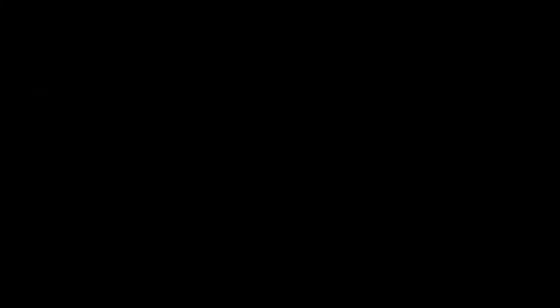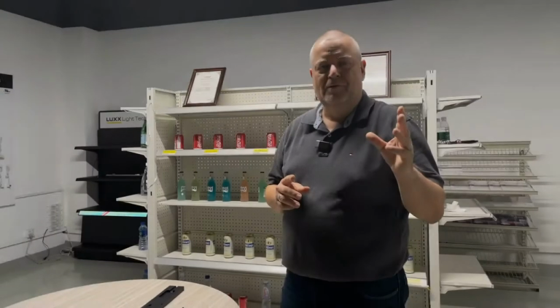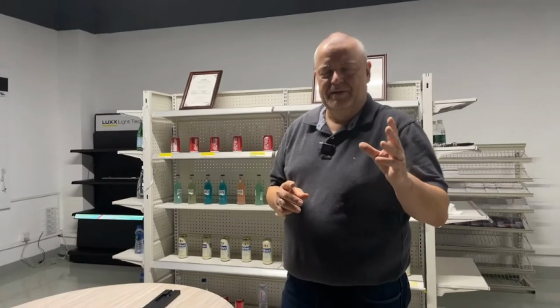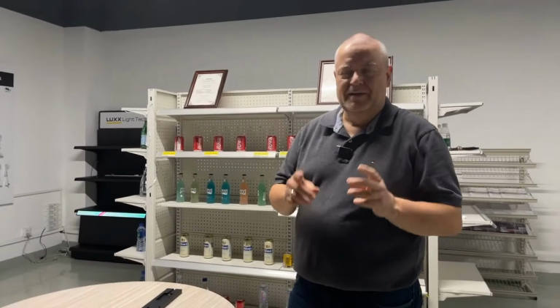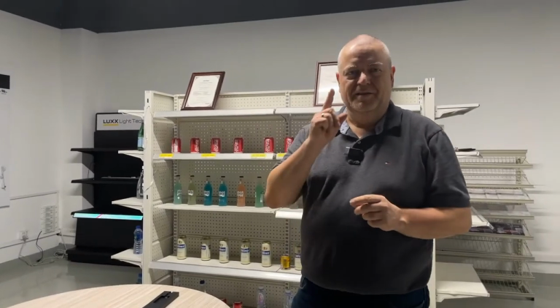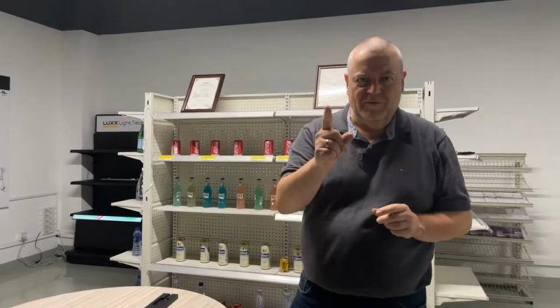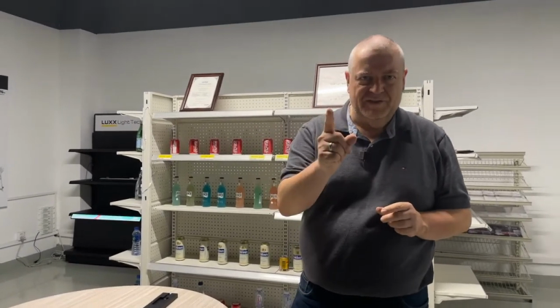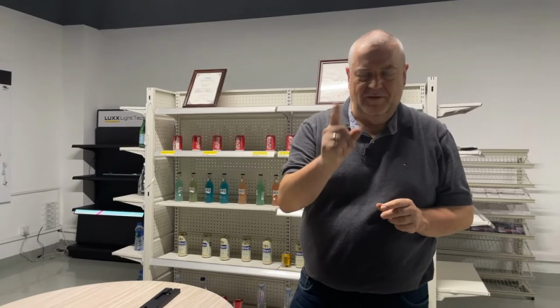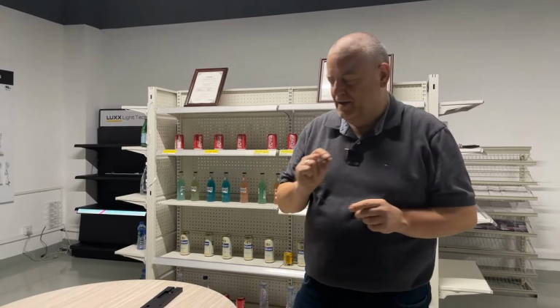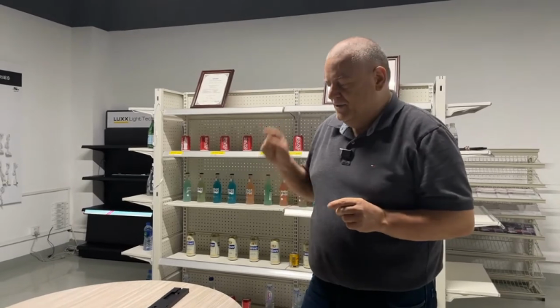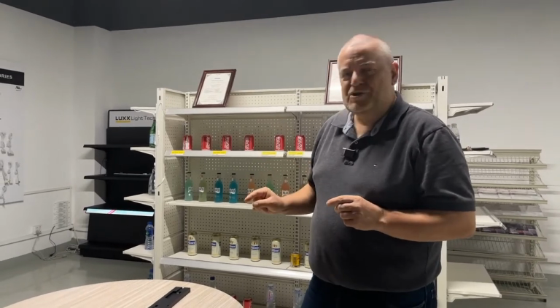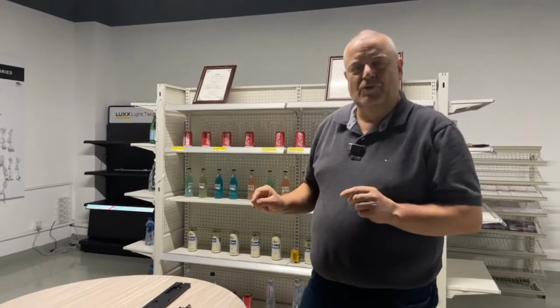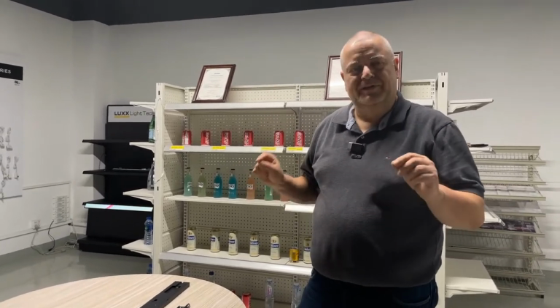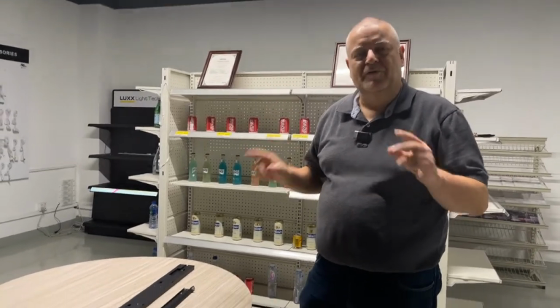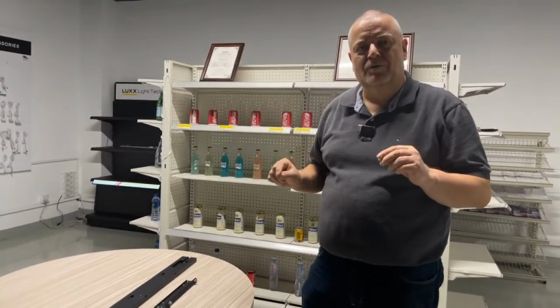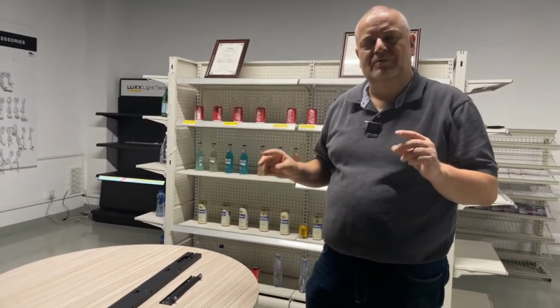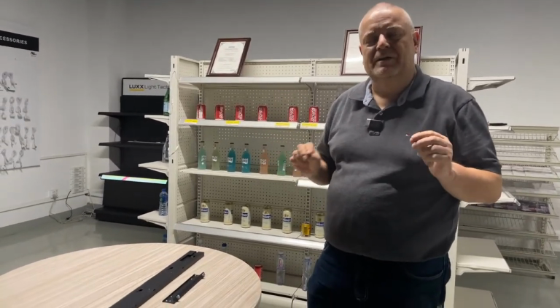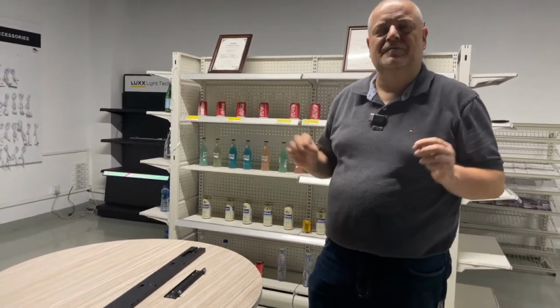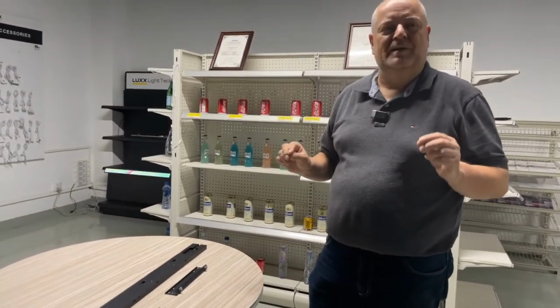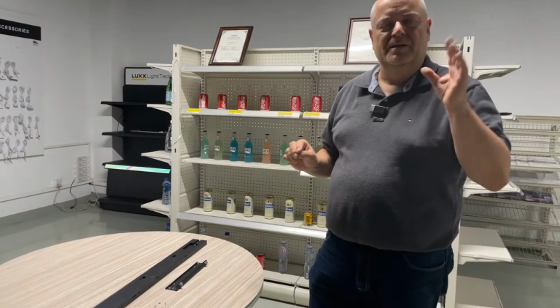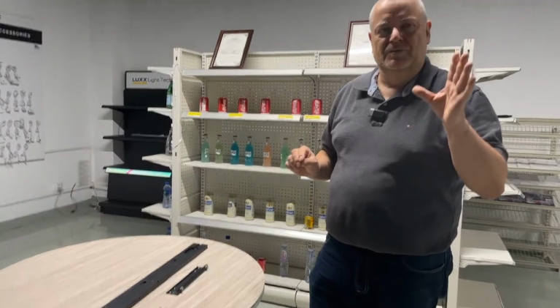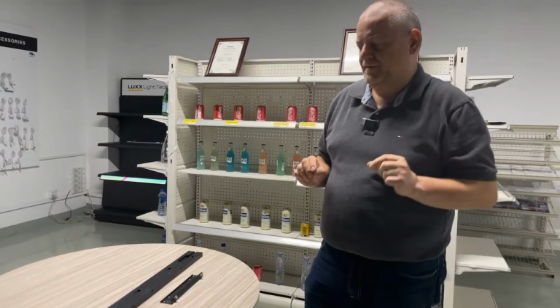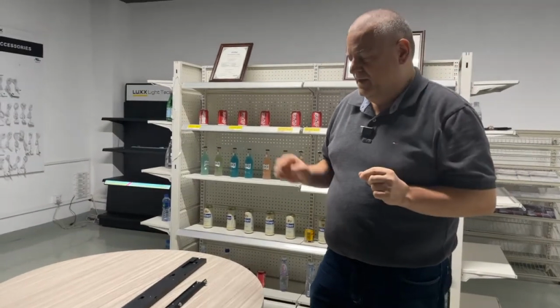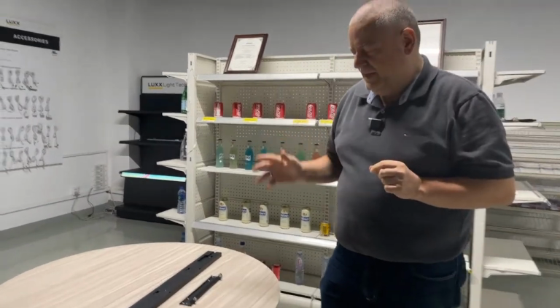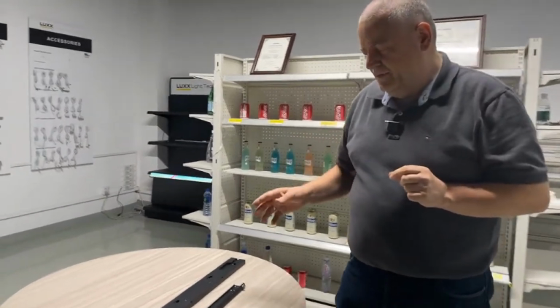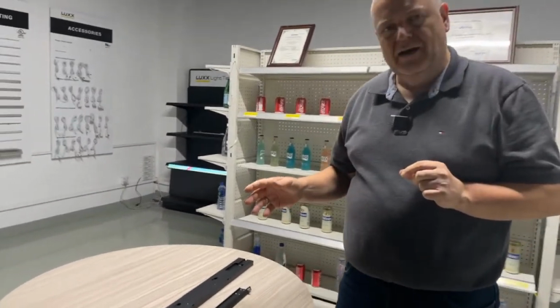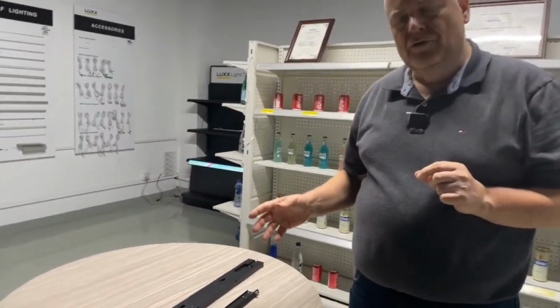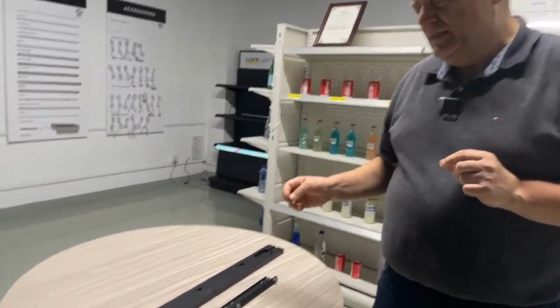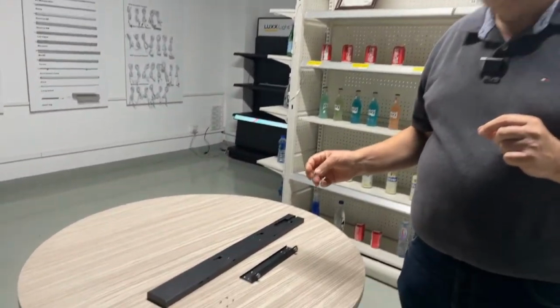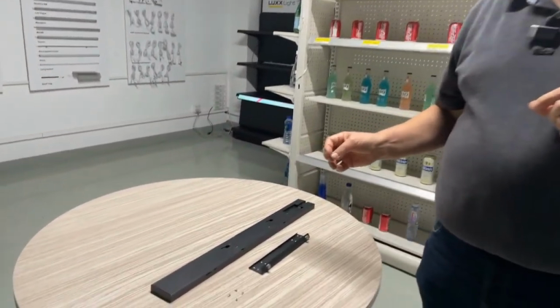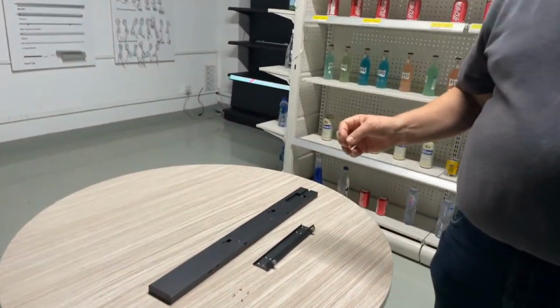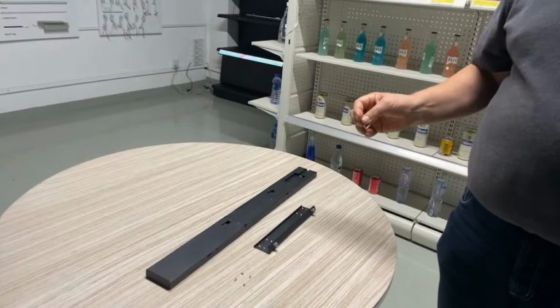Hello everybody and thank you for watching this video. Today I show you part 2 of how to mount our eShelf video players to a shelf. Today it's our new TegoMetal mounting bracket.